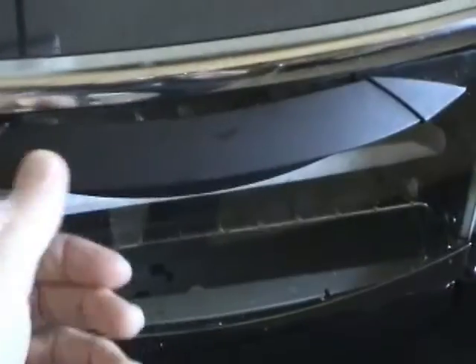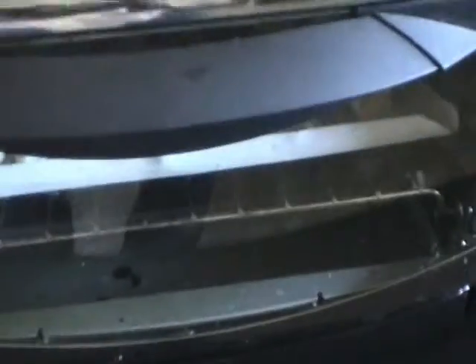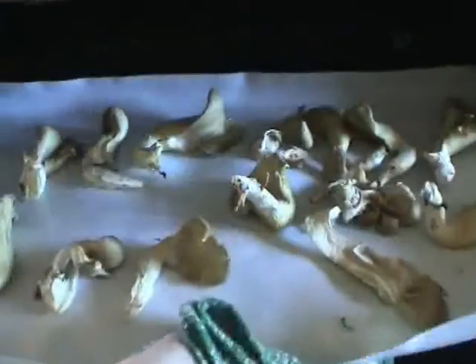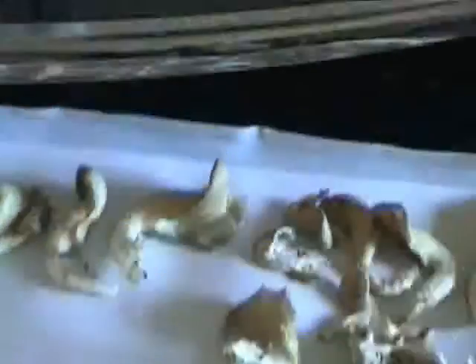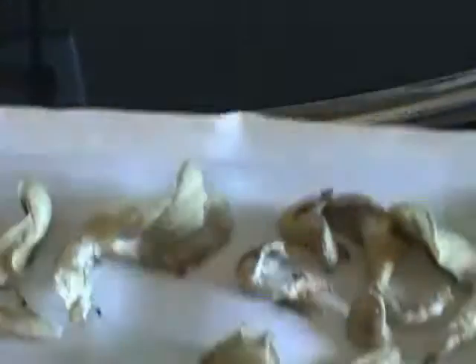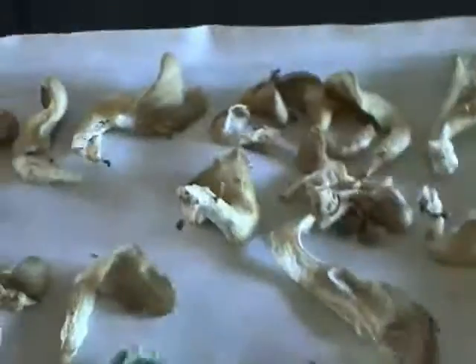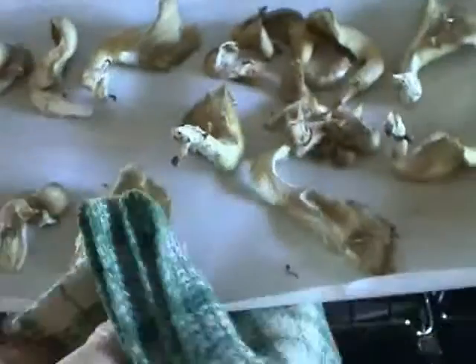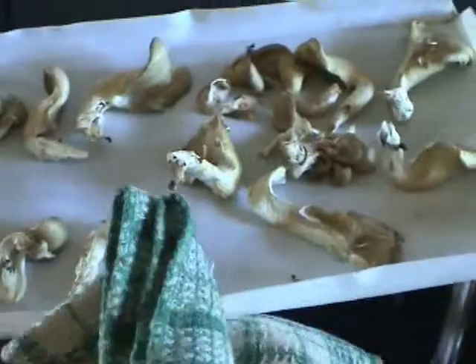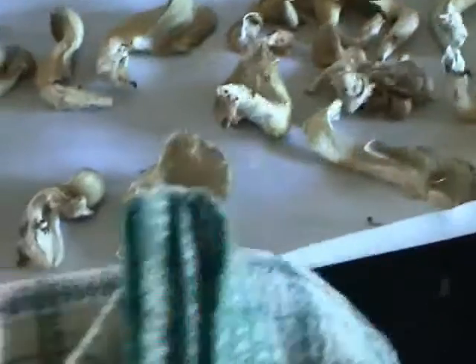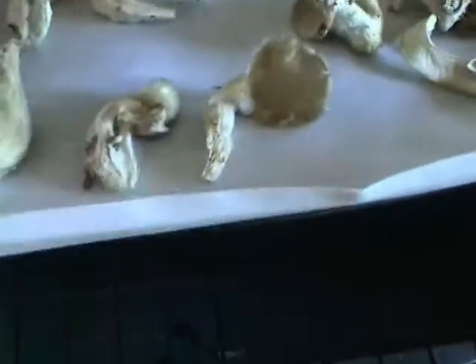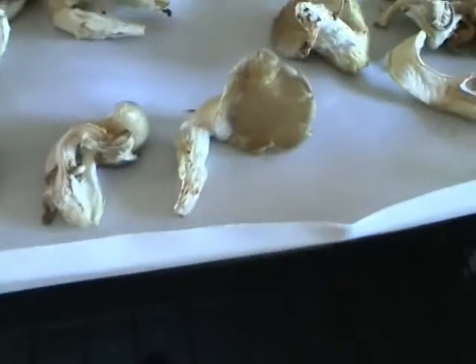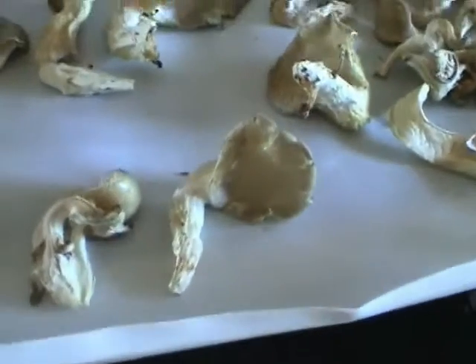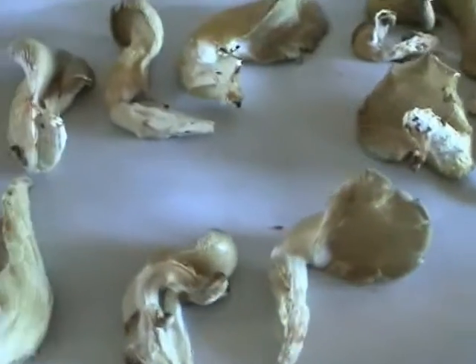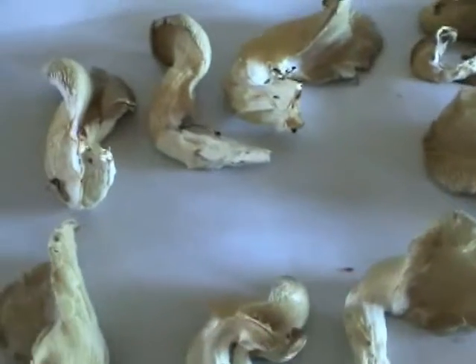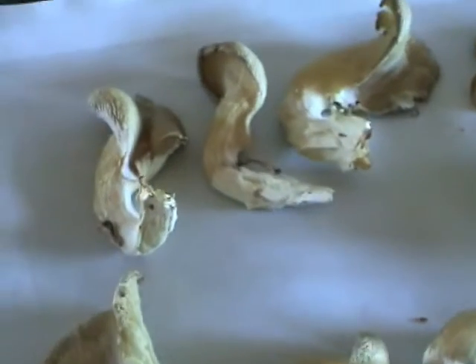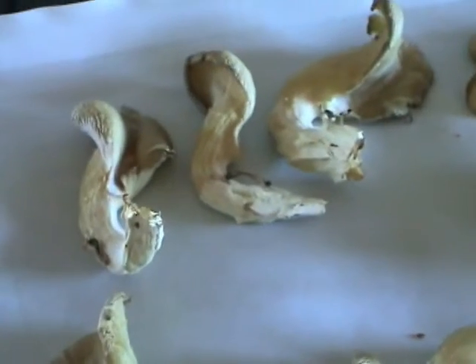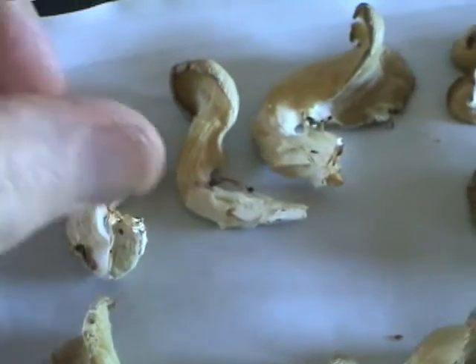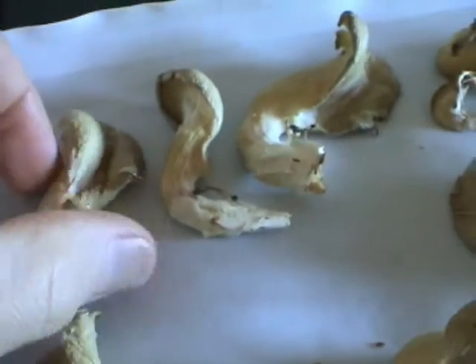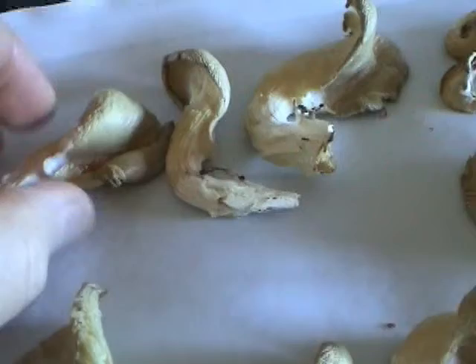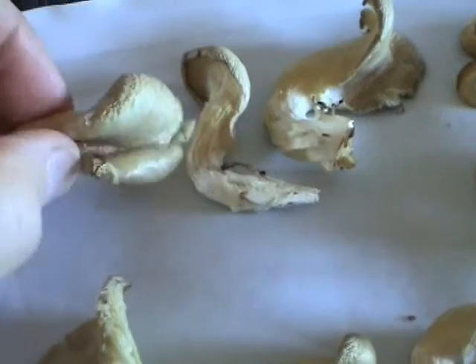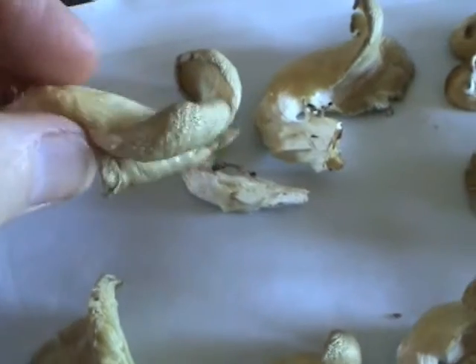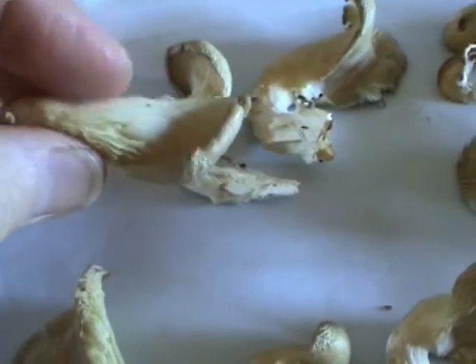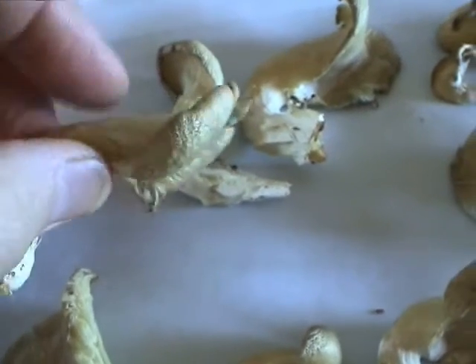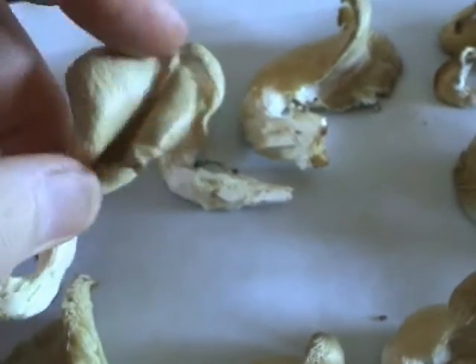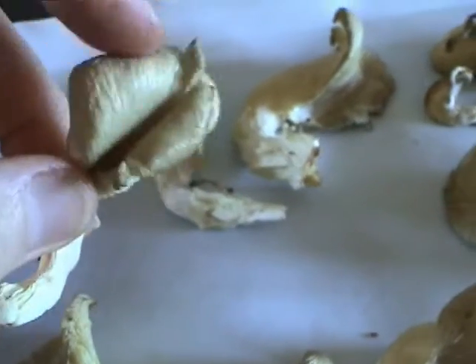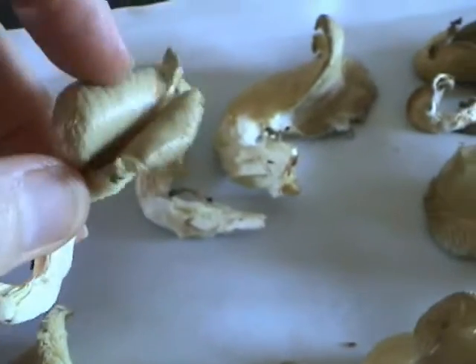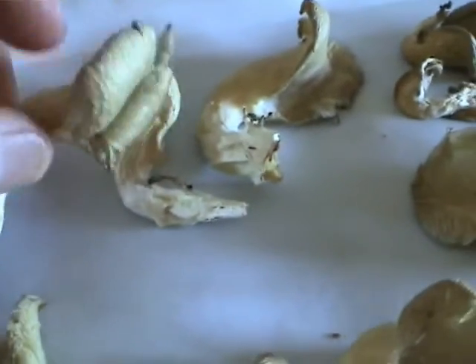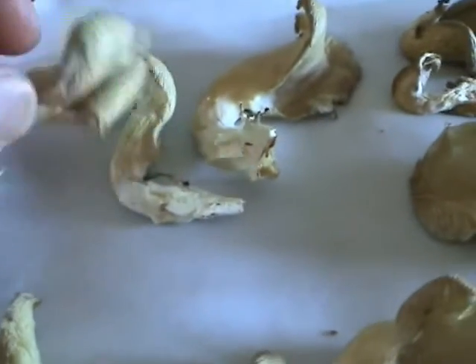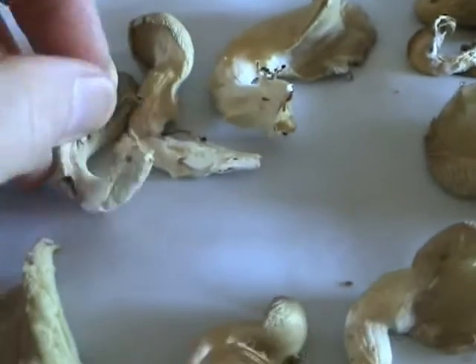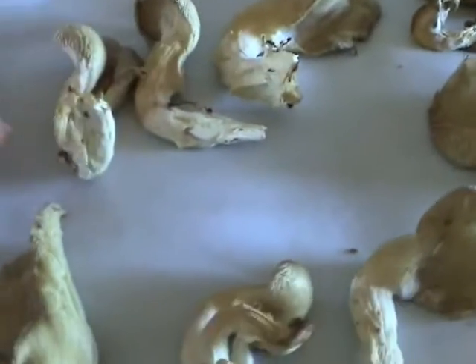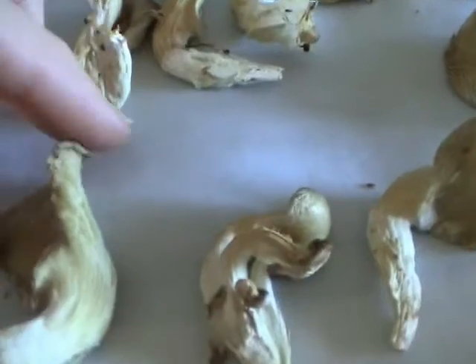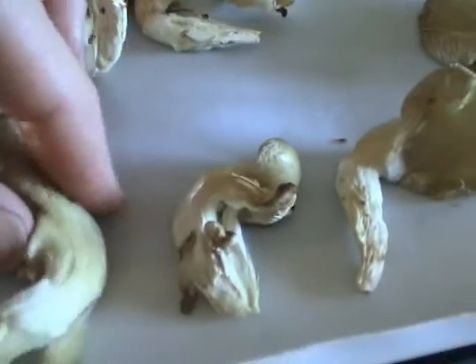Unlike button mushrooms, the oyster mushrooms are drier and chewier, and they remind me of chicken. You can pick them up with your fingers and eat them like potato chips or corn chips. I wouldn't want an entire meal of them, but they are nice as an appetizer.